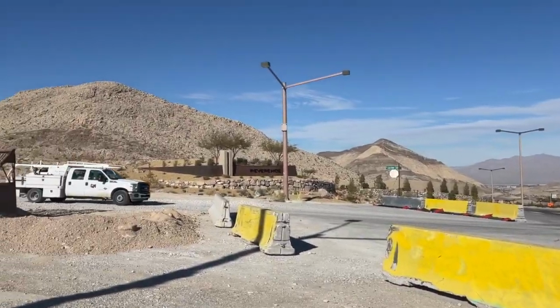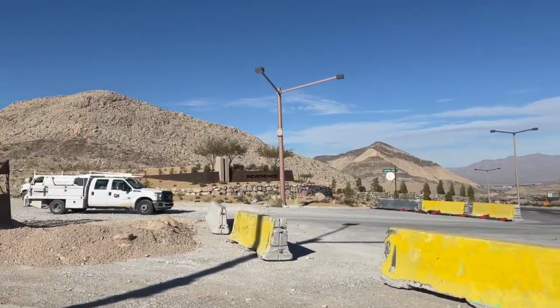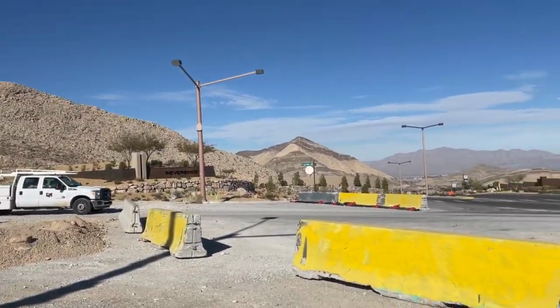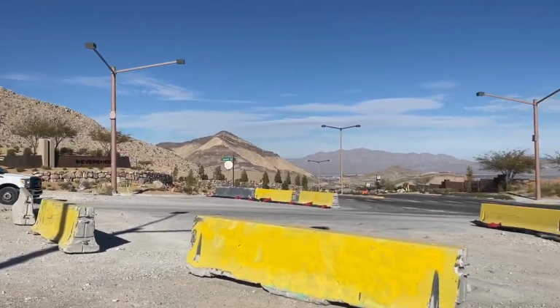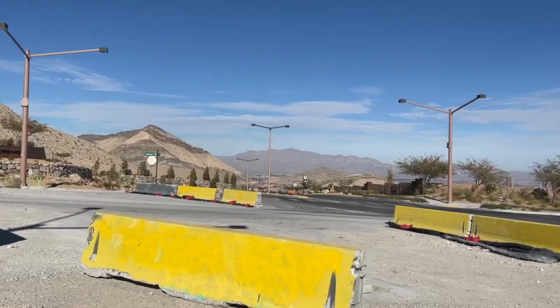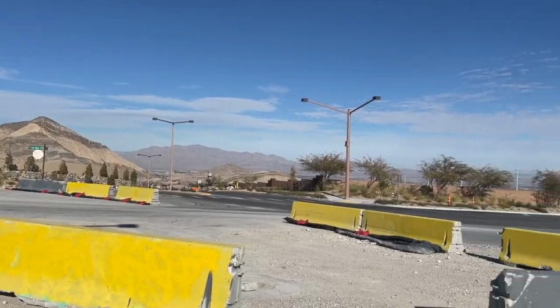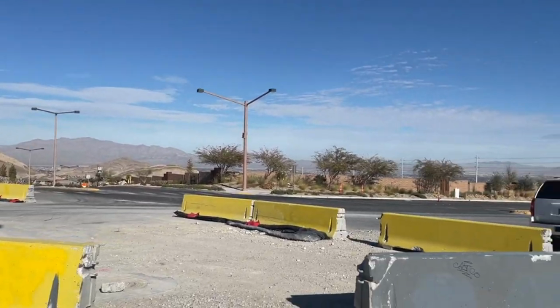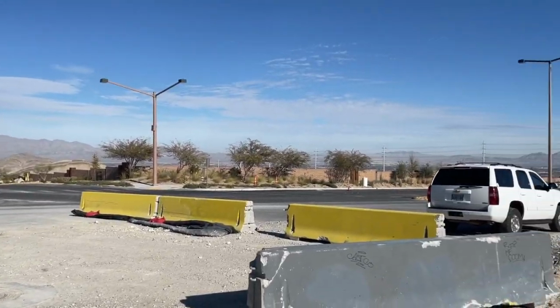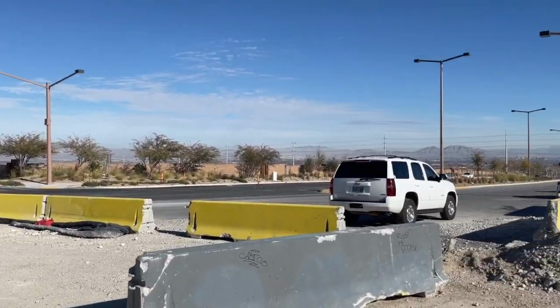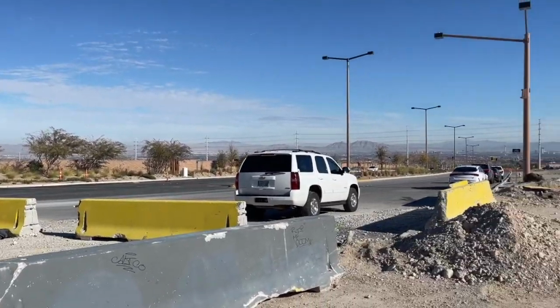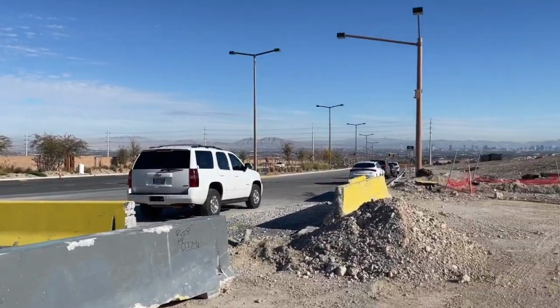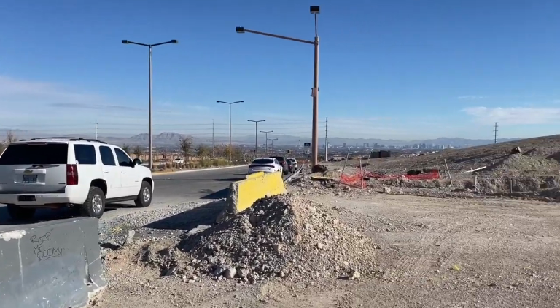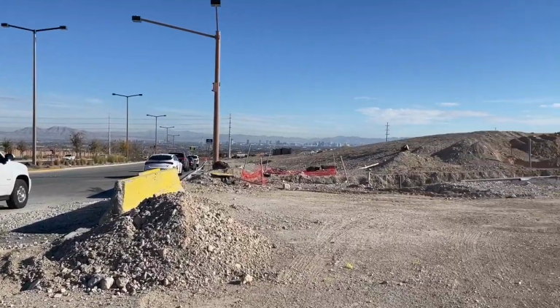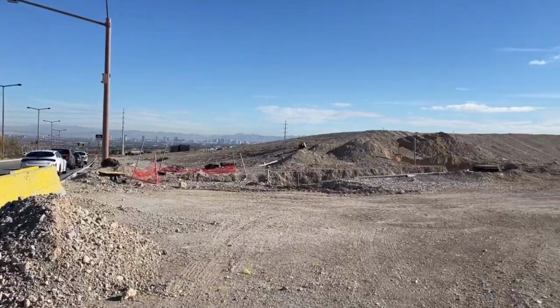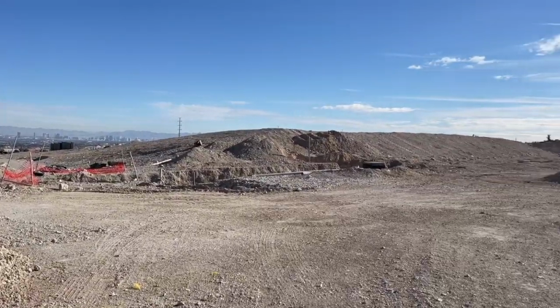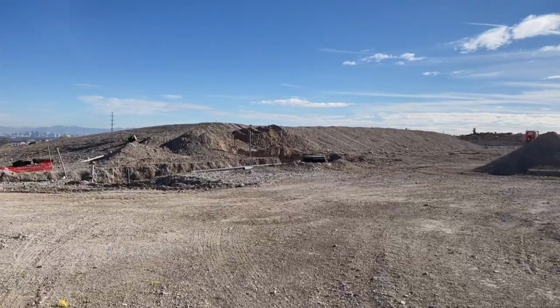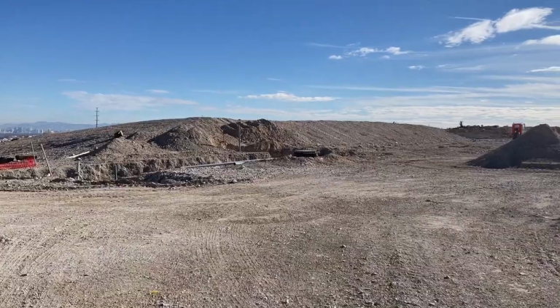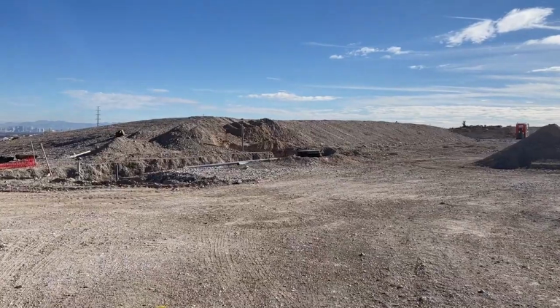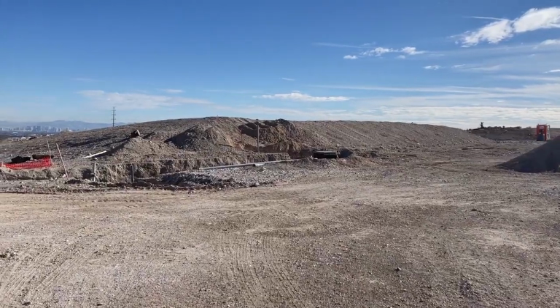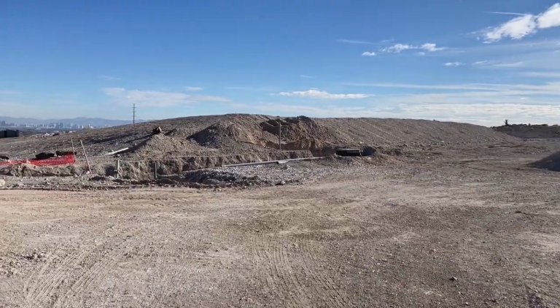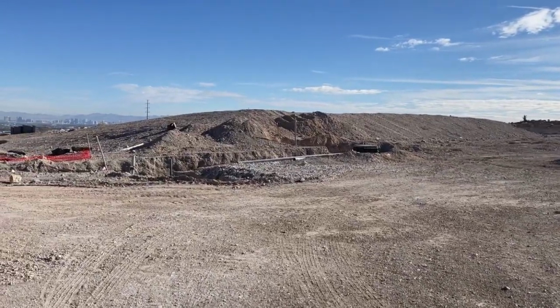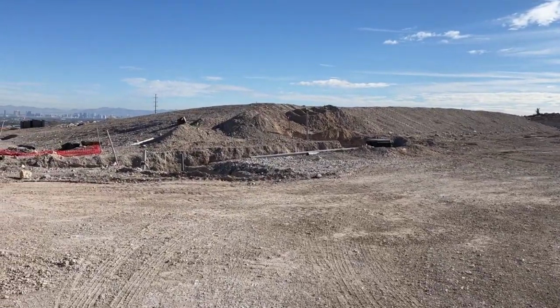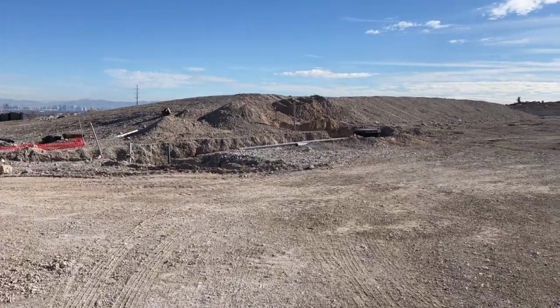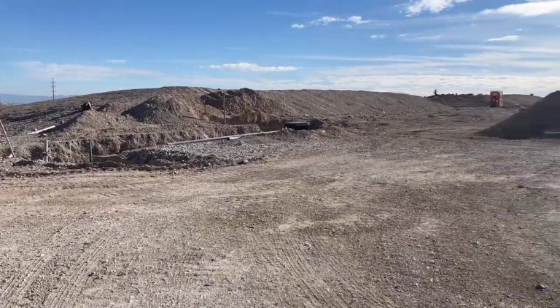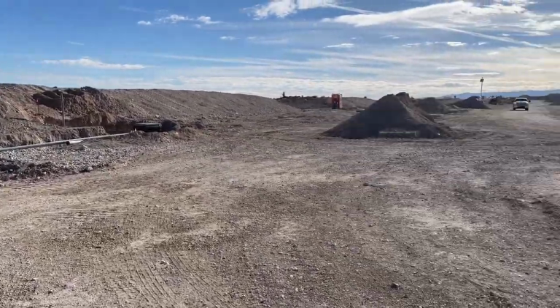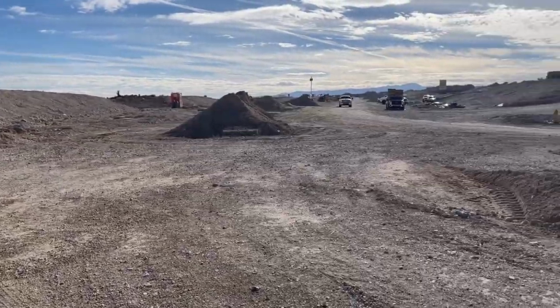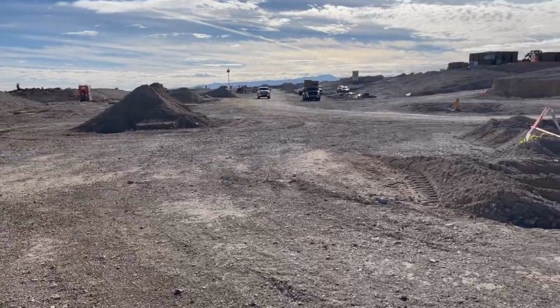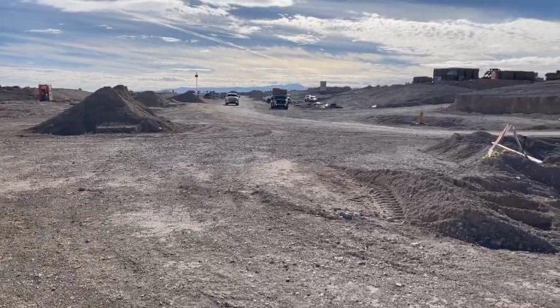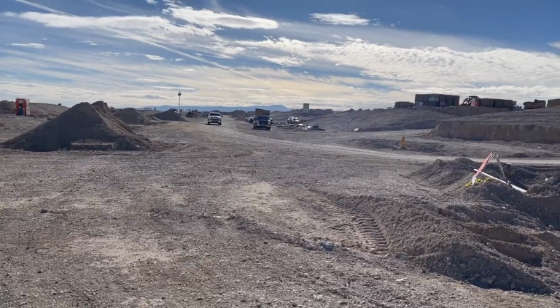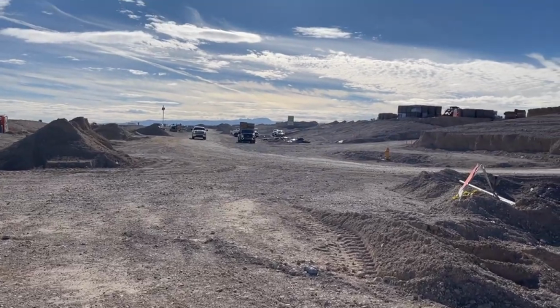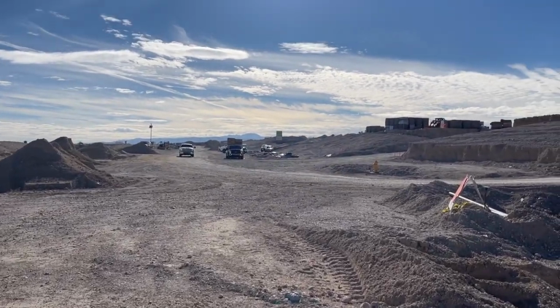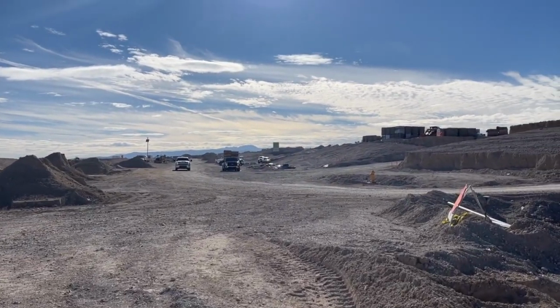So here's Reverence — the entrance to Reverence. I'm not sure what this road is going to be called; I think it's actually going to be called Desert Foothills, and it's going to meet all the way to Far Hills.